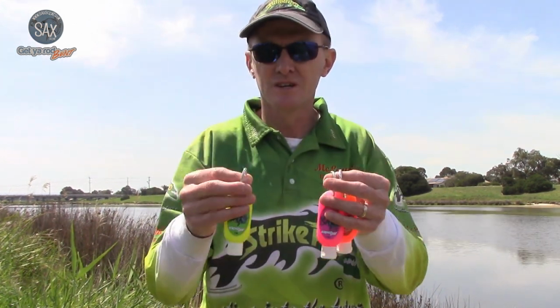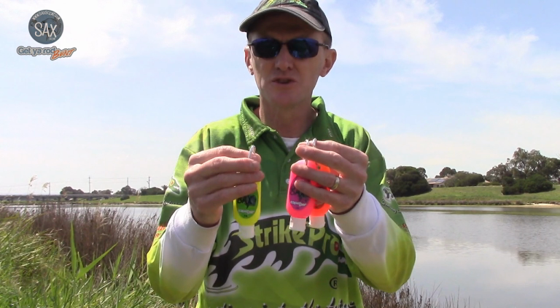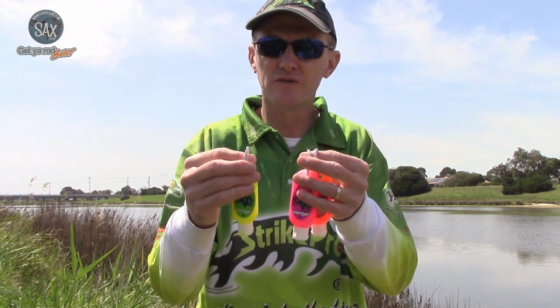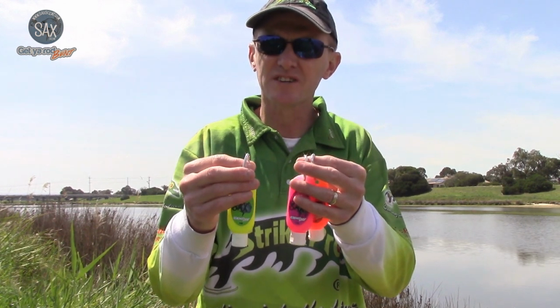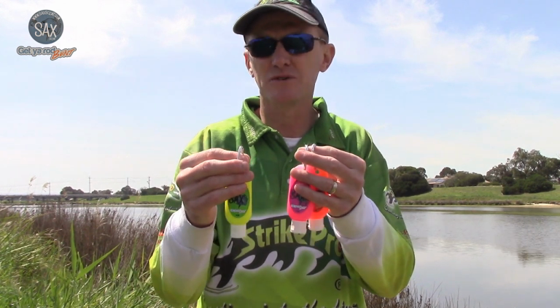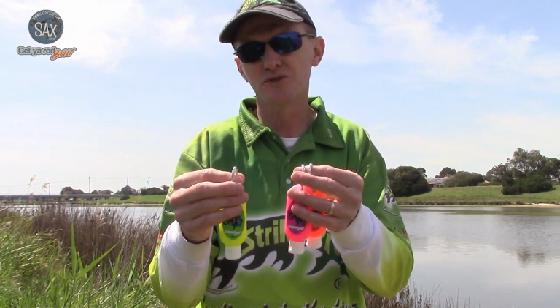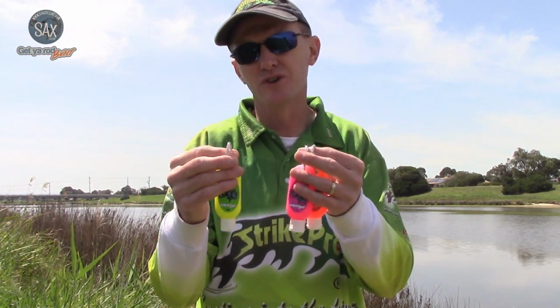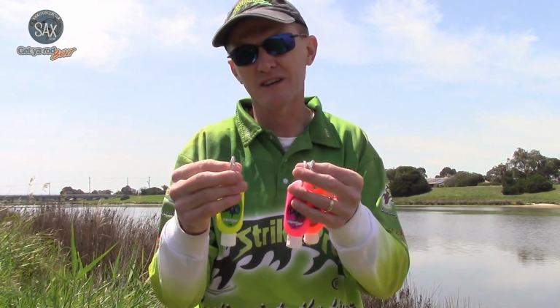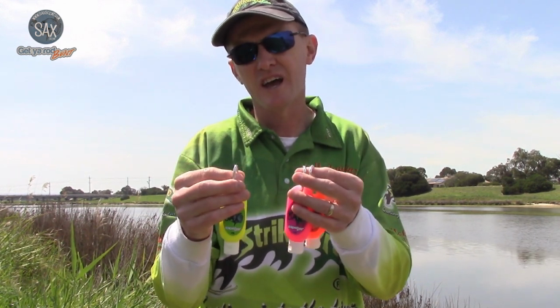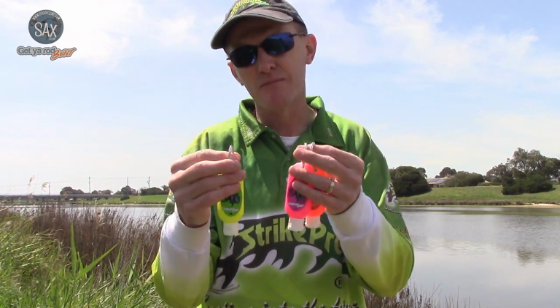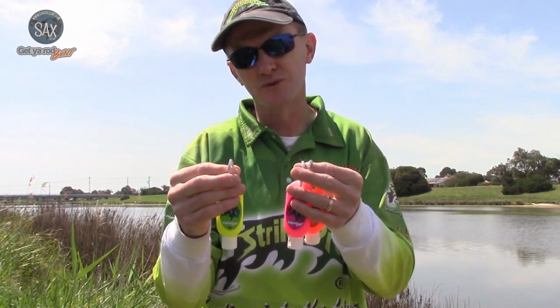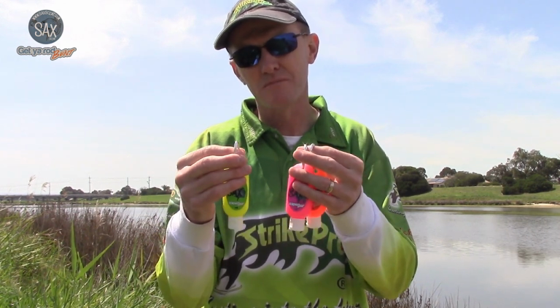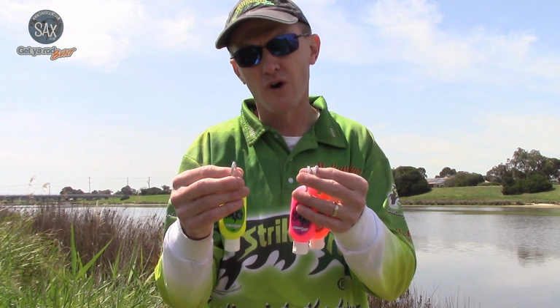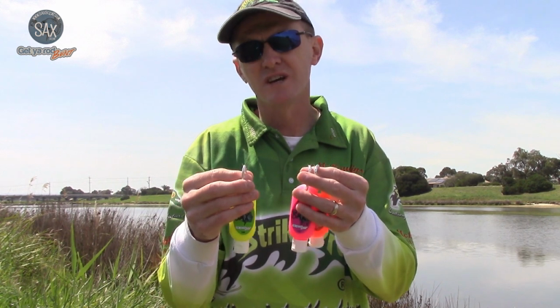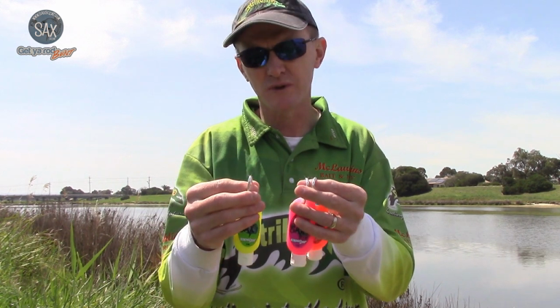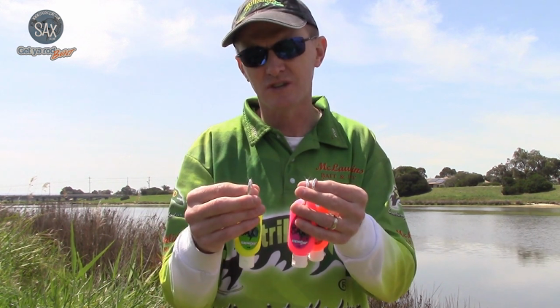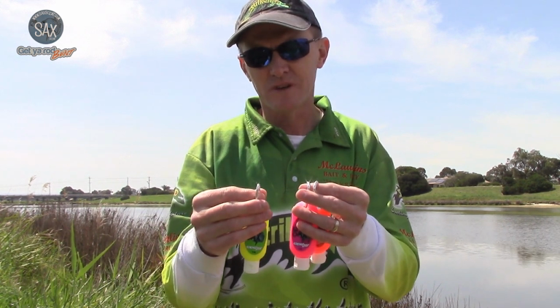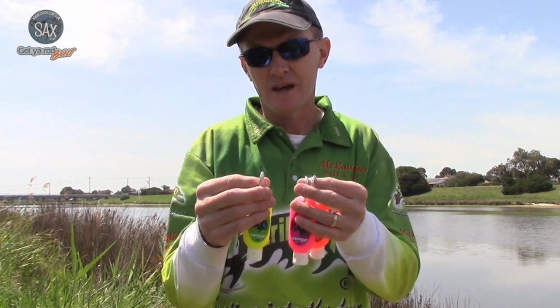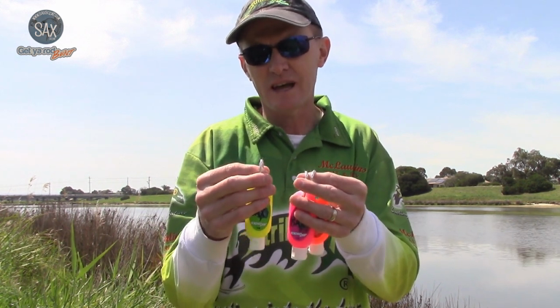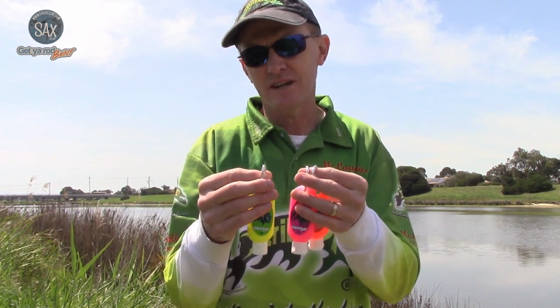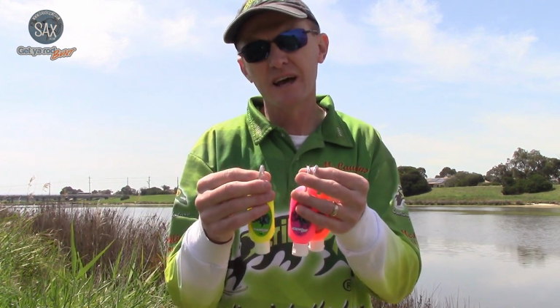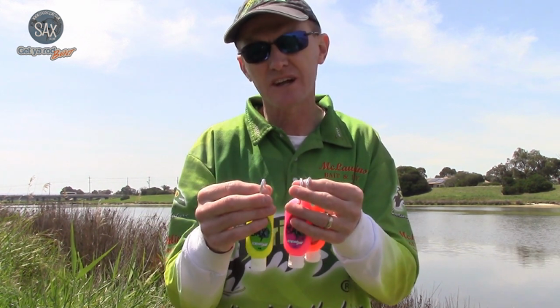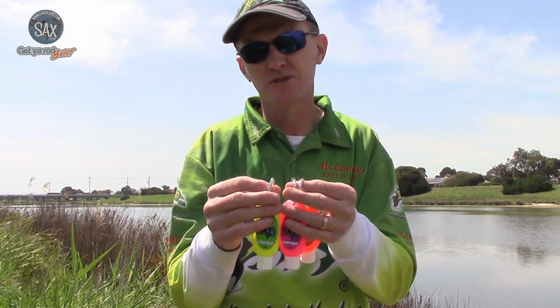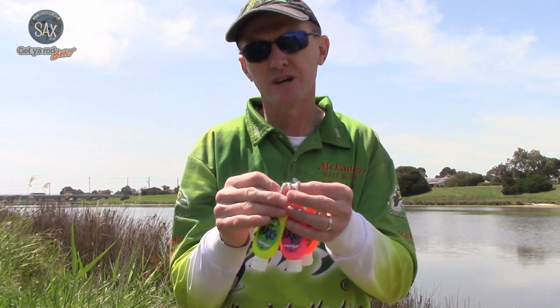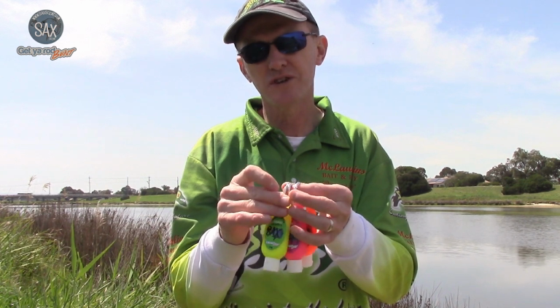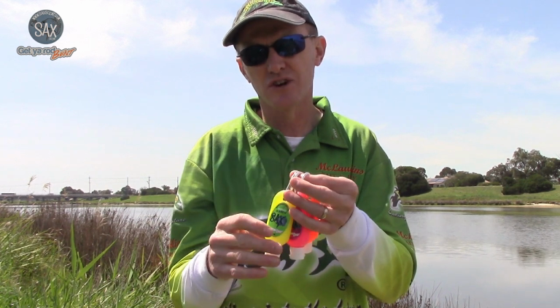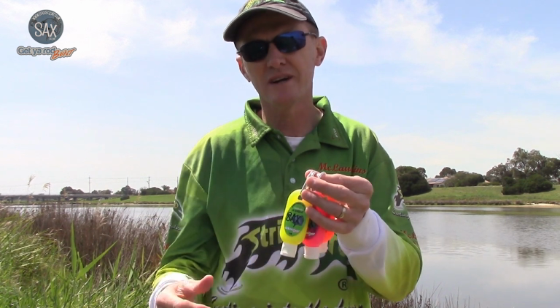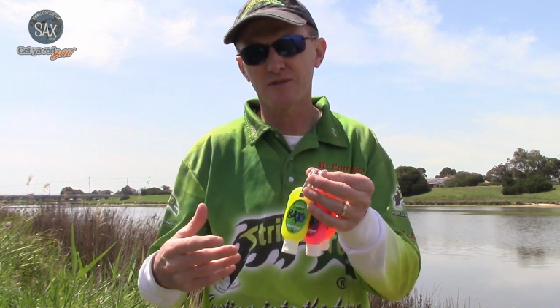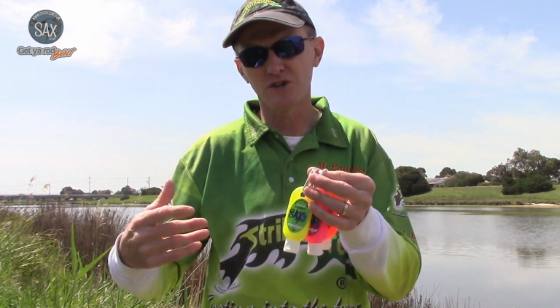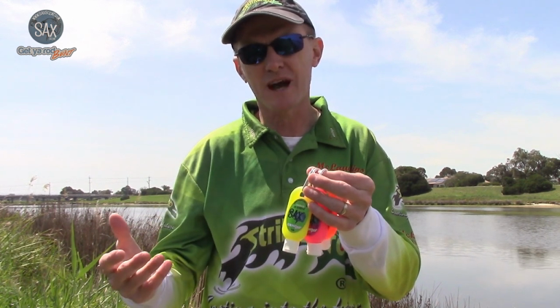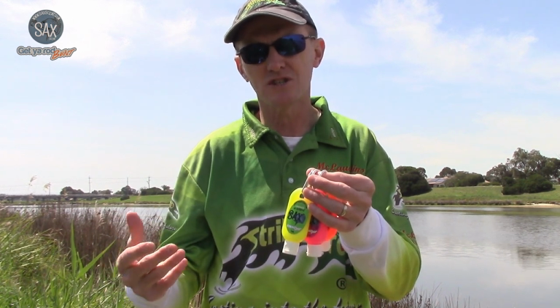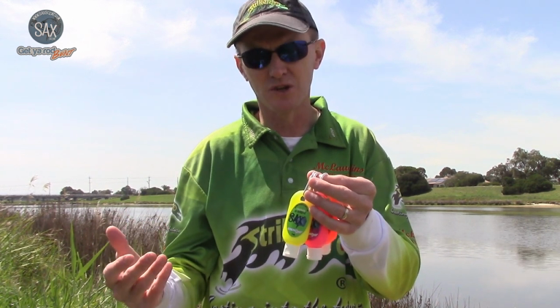This new UV scent can be used on soft plastics, hard body lures, metal vibes and squid jigs. It also allows the angler to put a UV section on a lure if there isn't a UV paint finish in the lure.